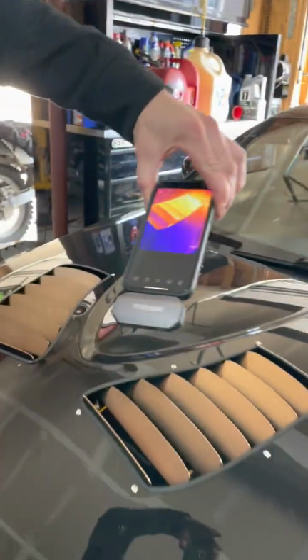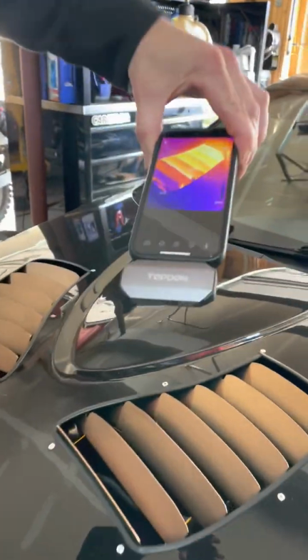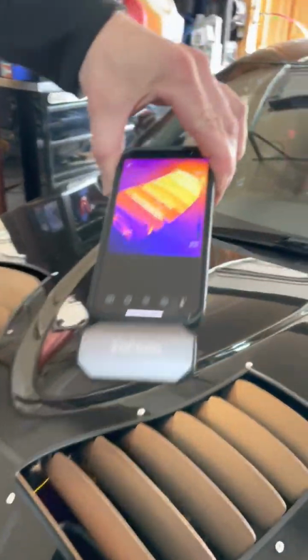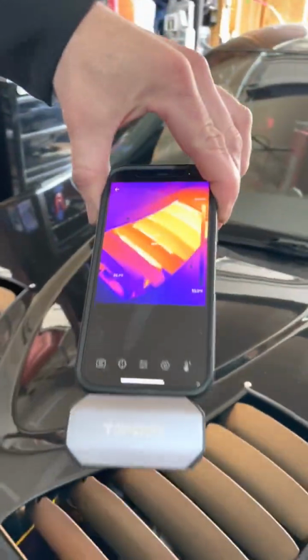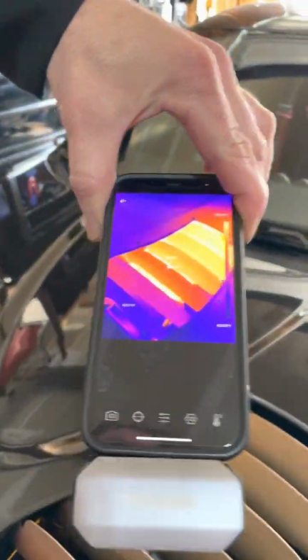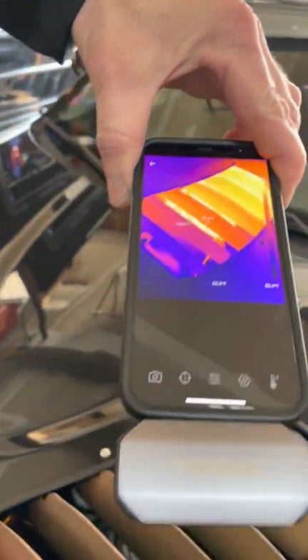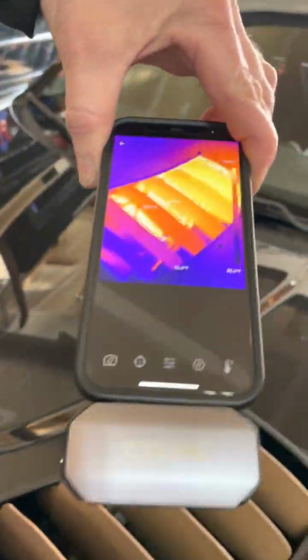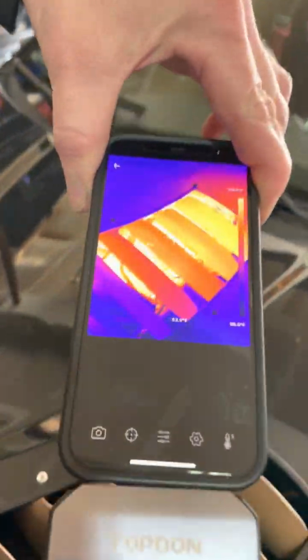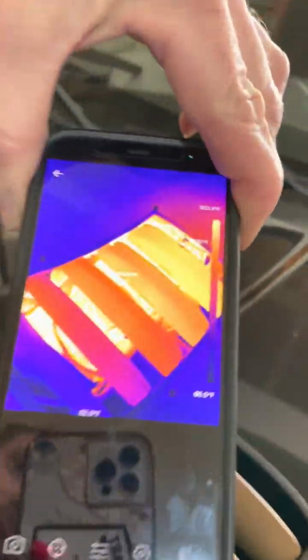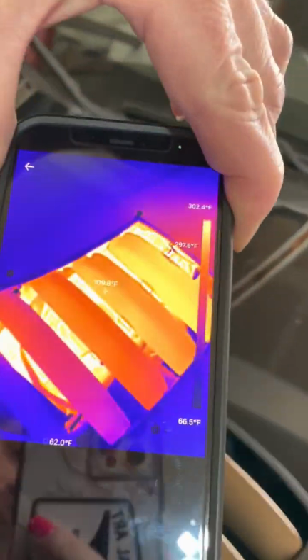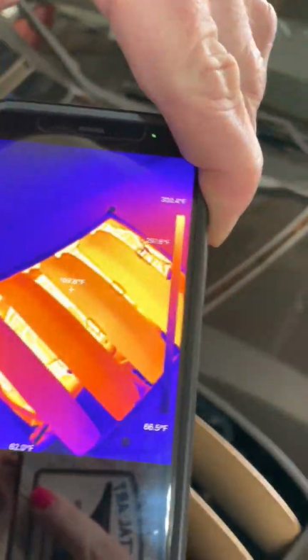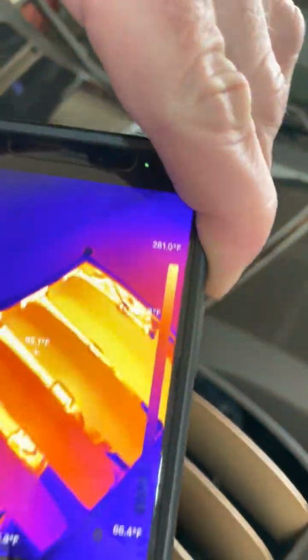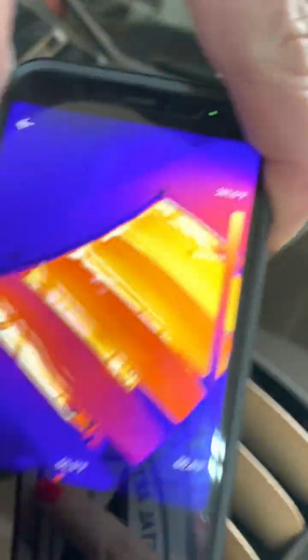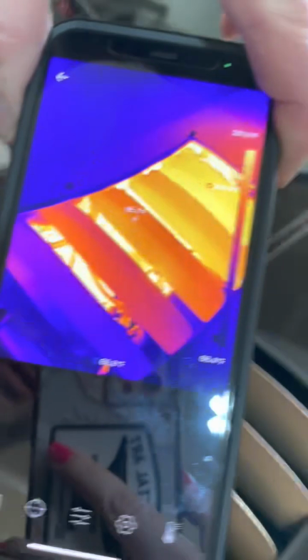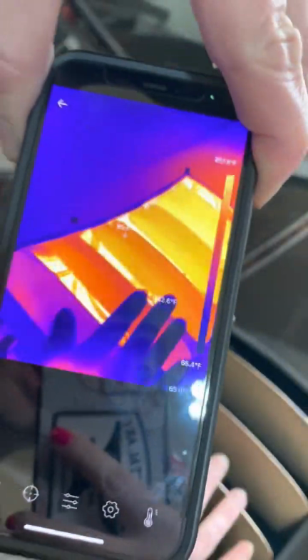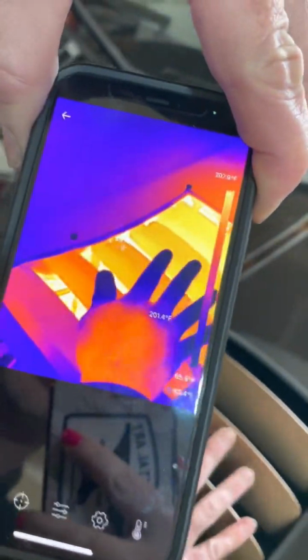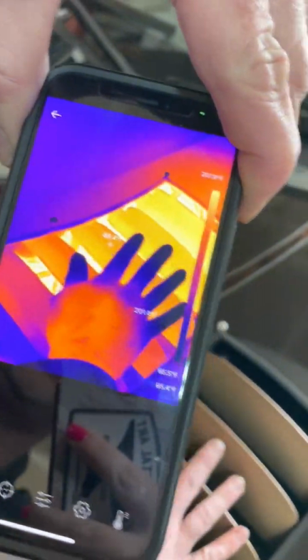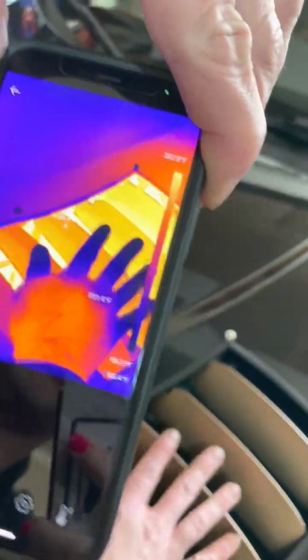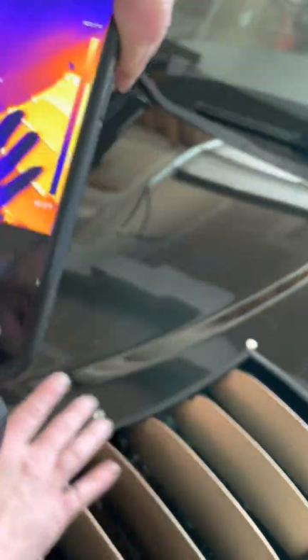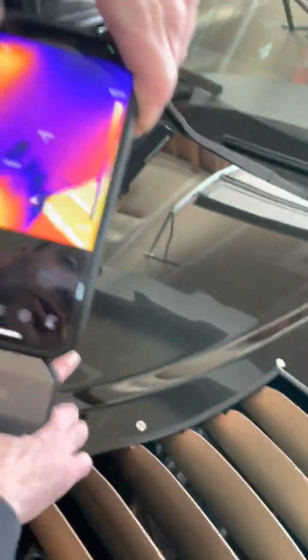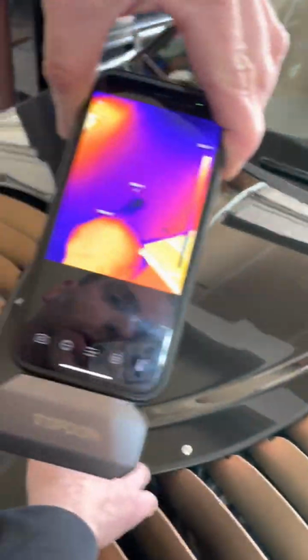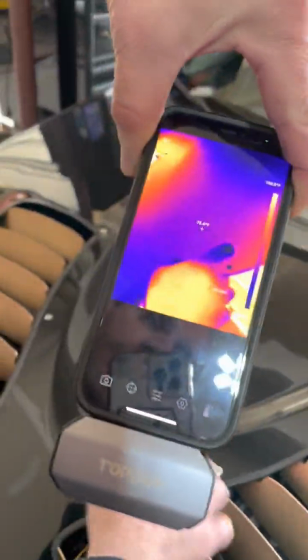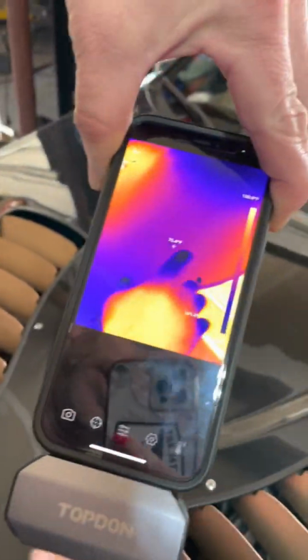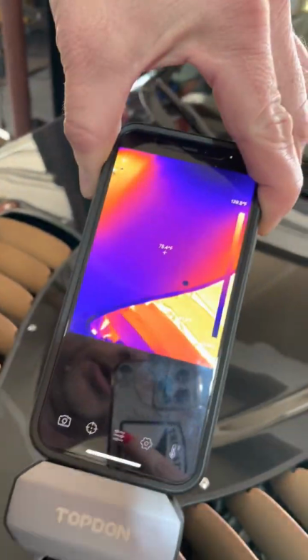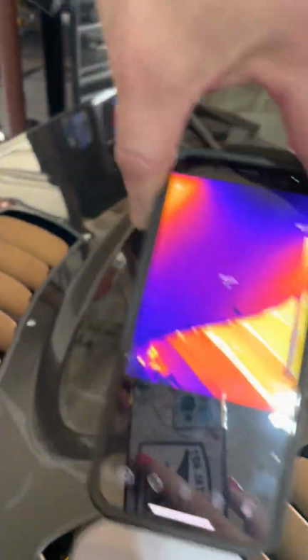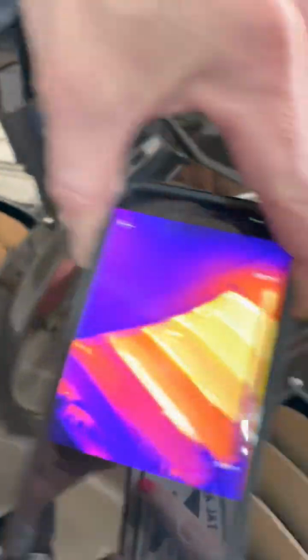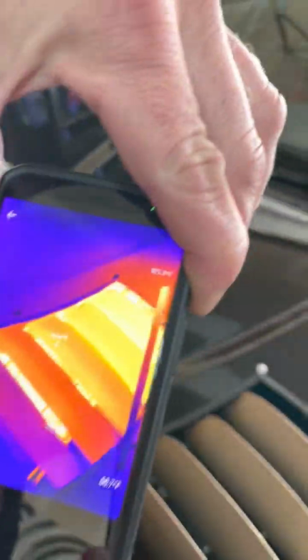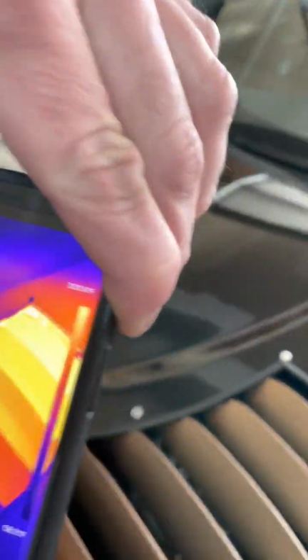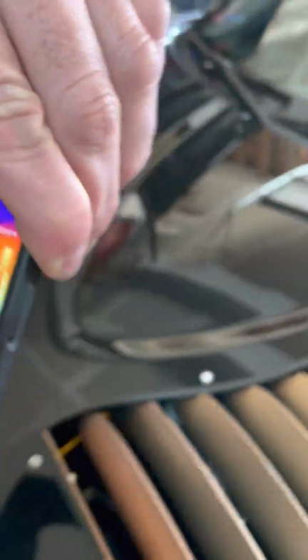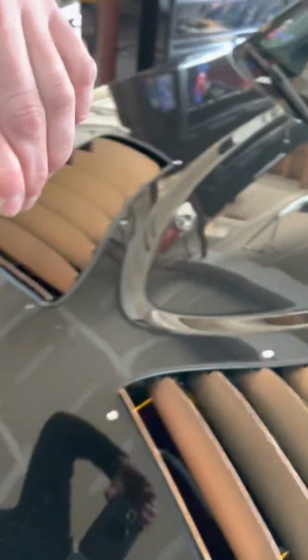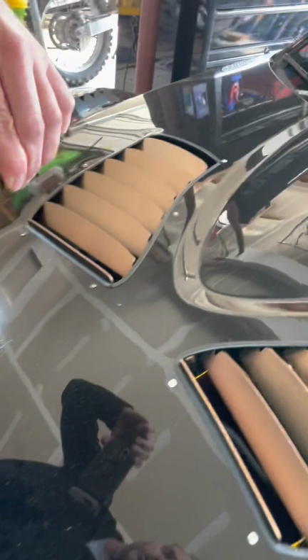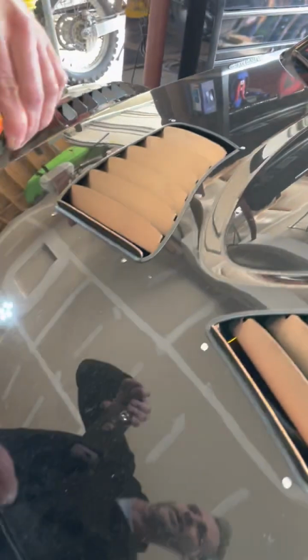We've got the vents looking through there. You can see the hot engine underneath and you can even tell that the heat's coming through. Look how cool the hood is compared to where the vents are. We'll pop the hood real quick.